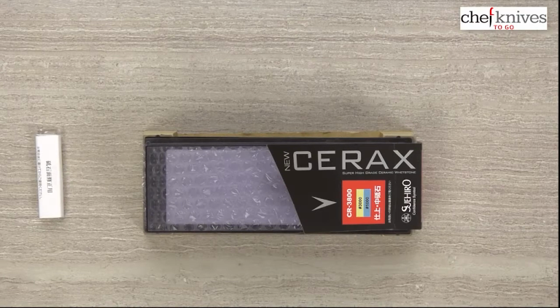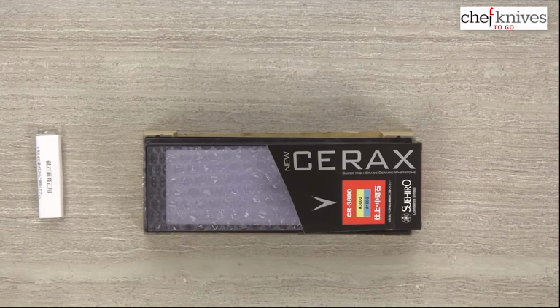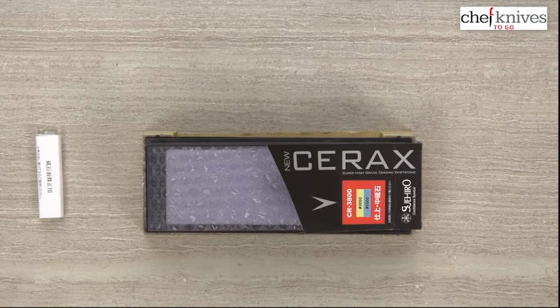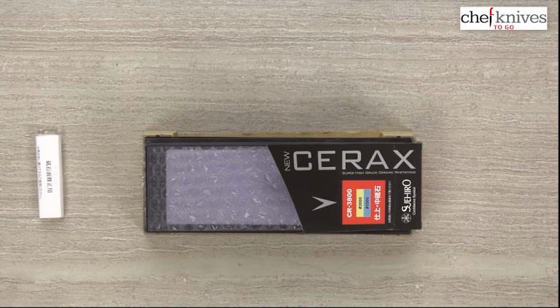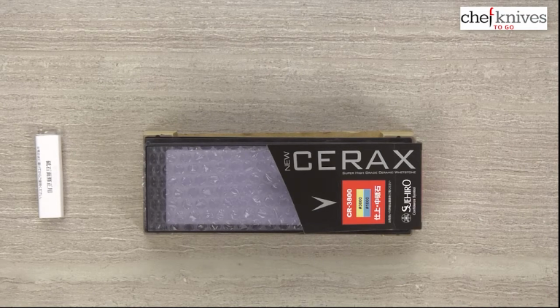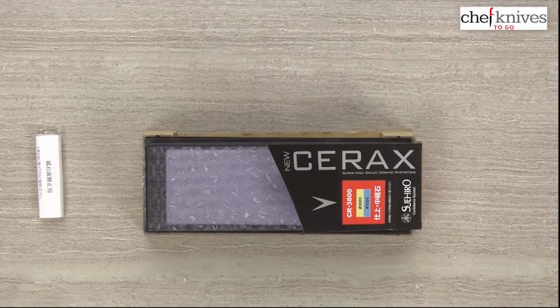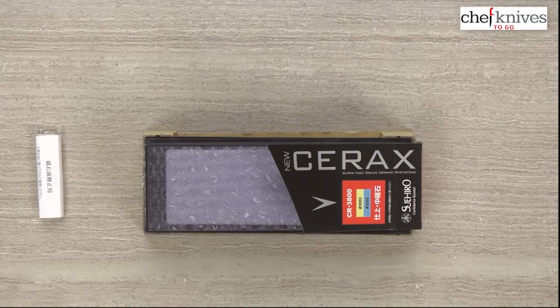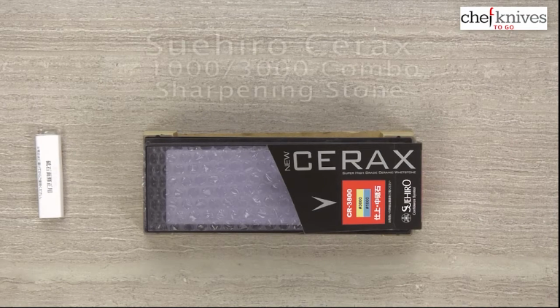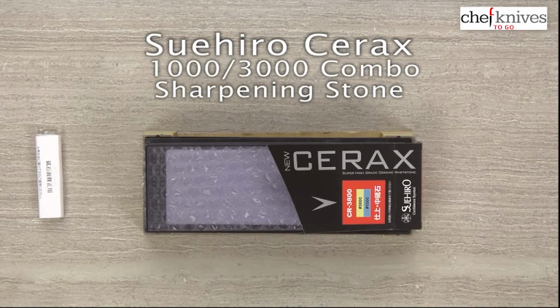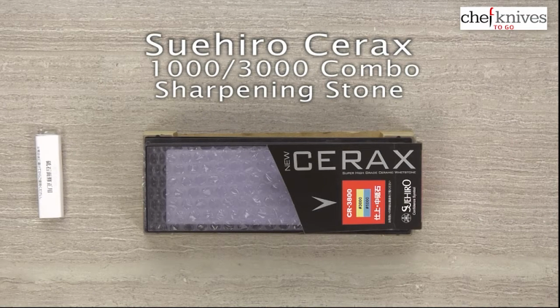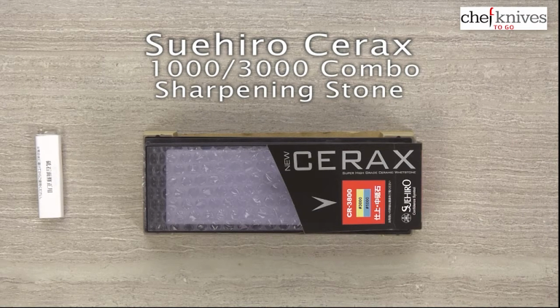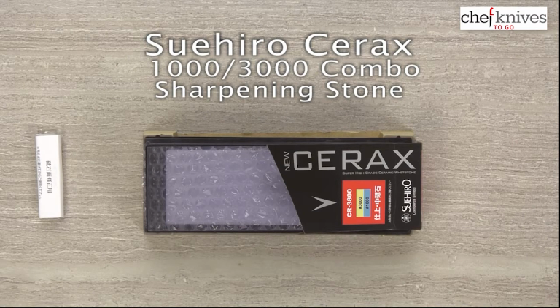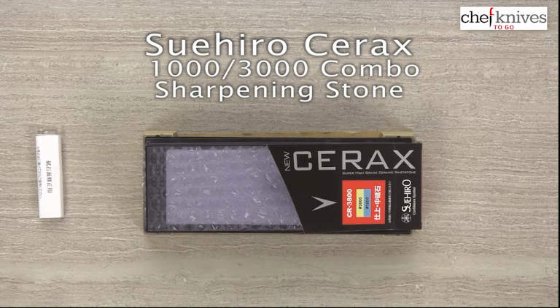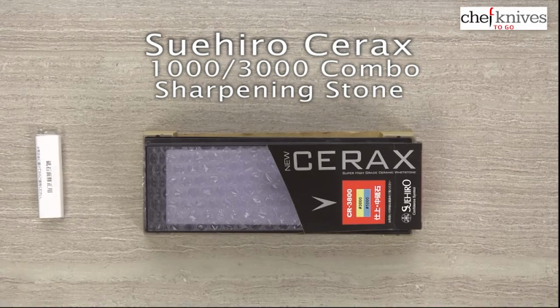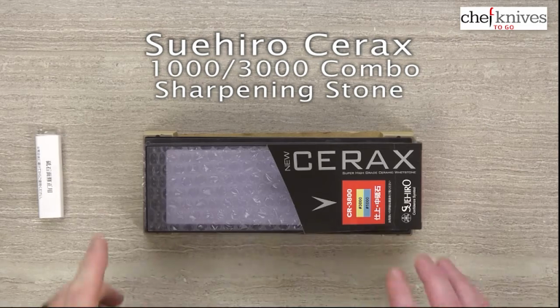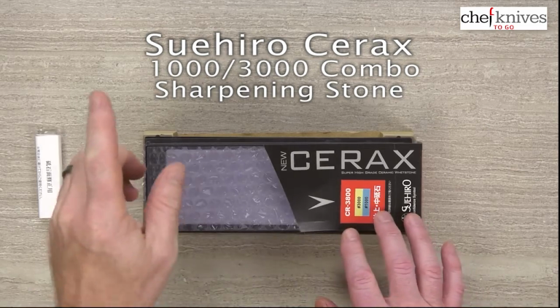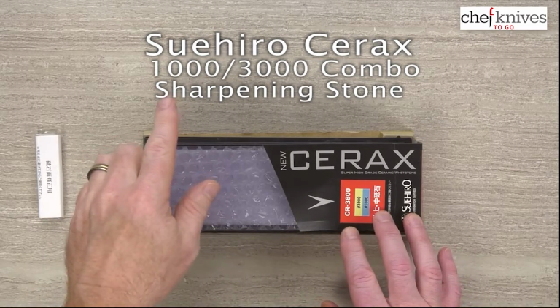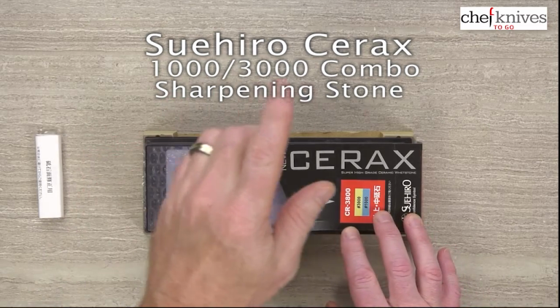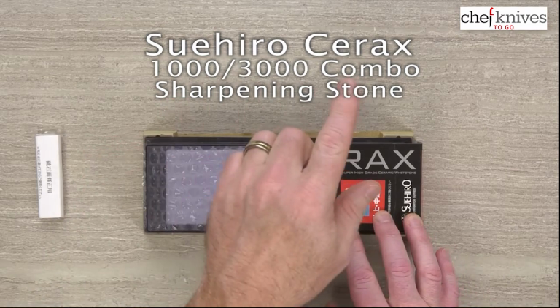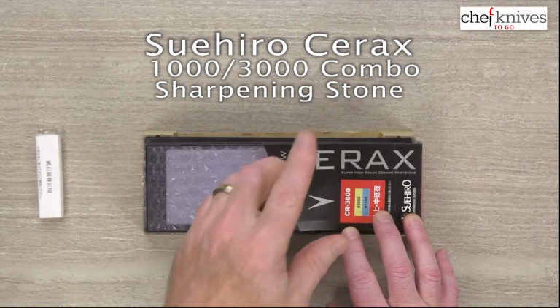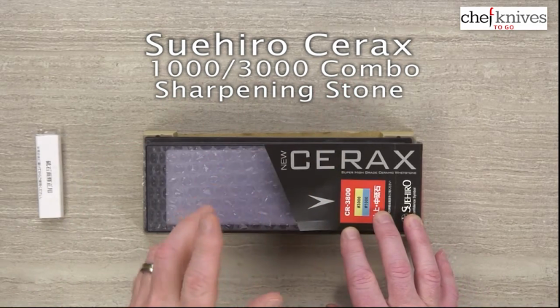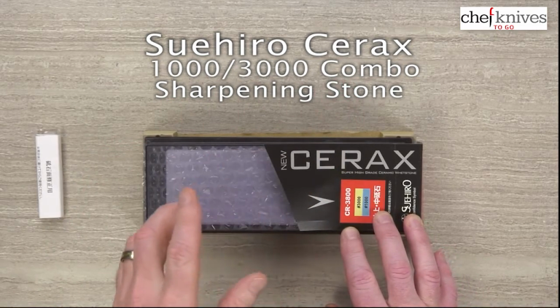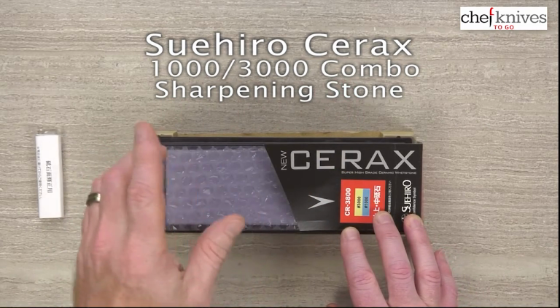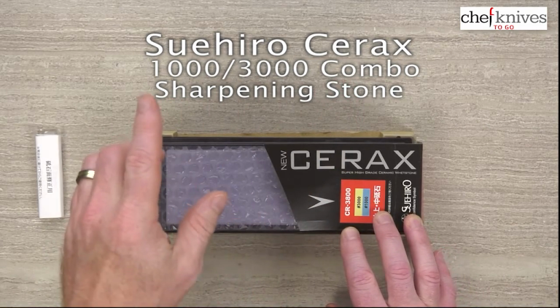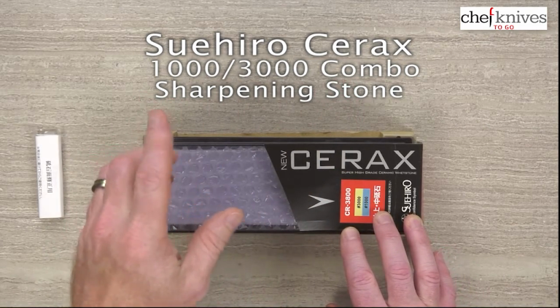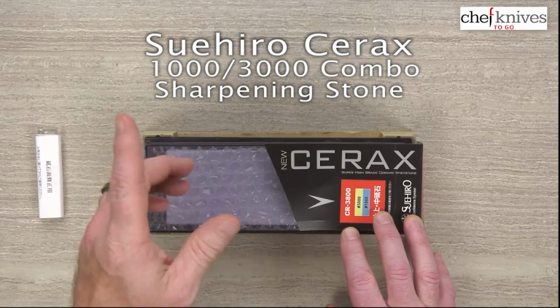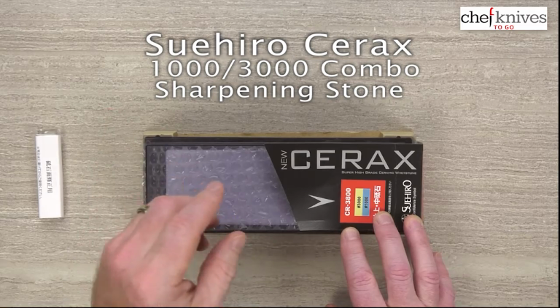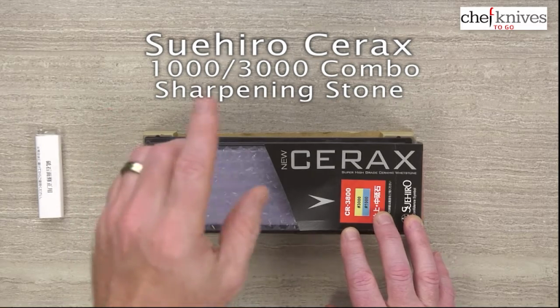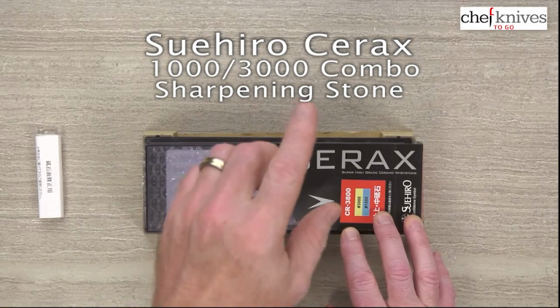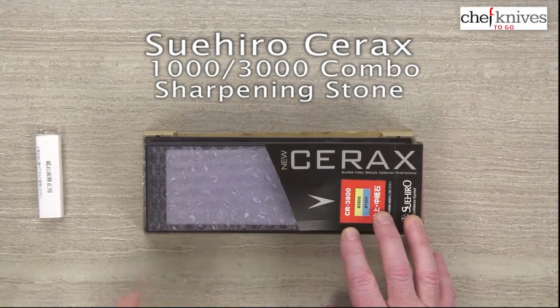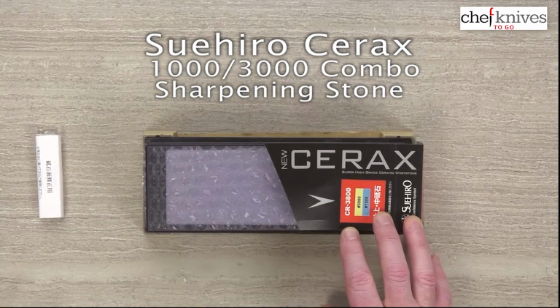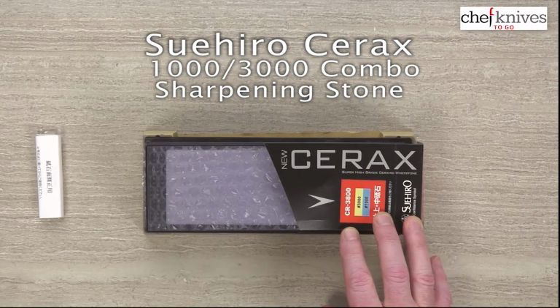Steve Gamache here with another Chef Knives to Go Quick Look product review. What we're checking out this time is a sharpening stone — this is the Suihiro Cerax series. It's their combo stone, a 1,000 grit (1K) slash 3,000 grit (3K) stone.